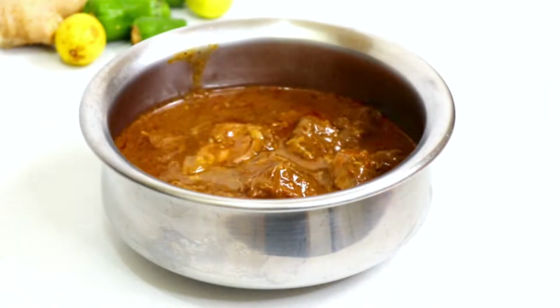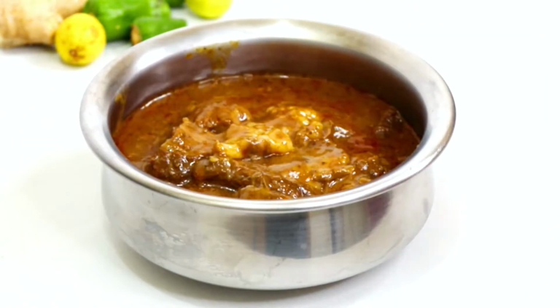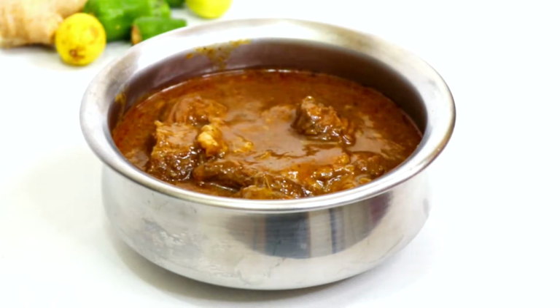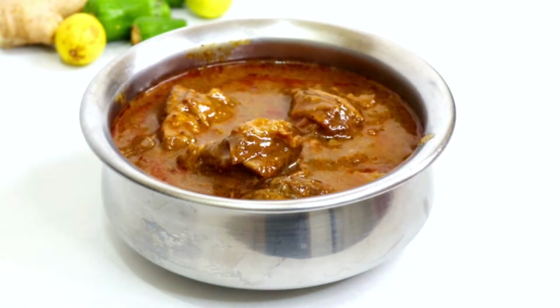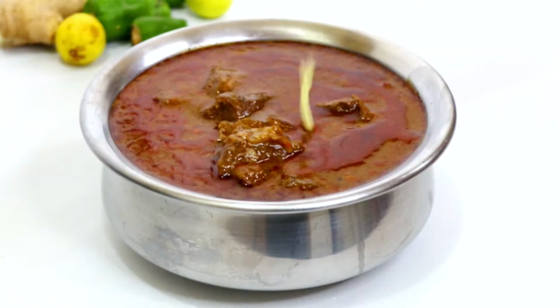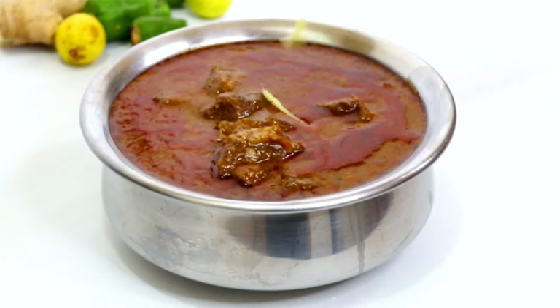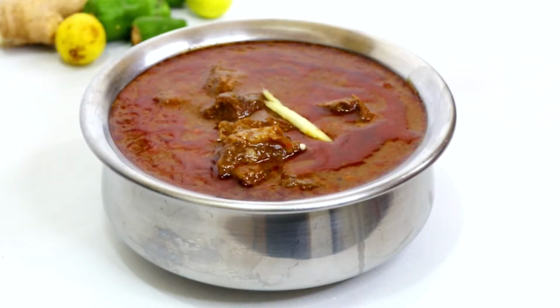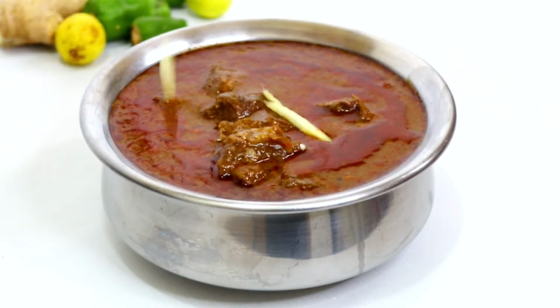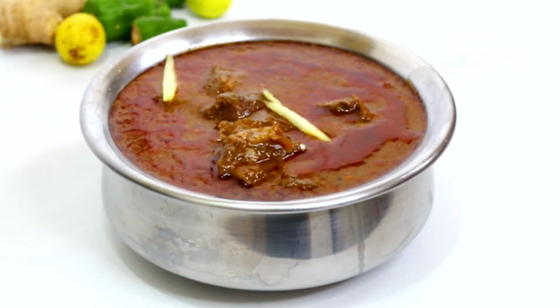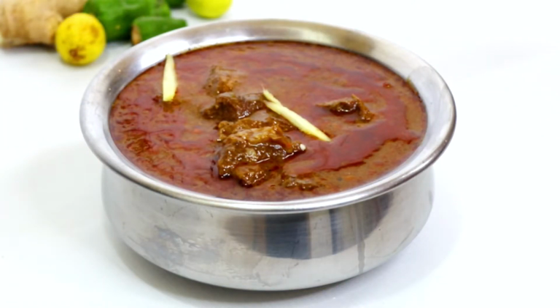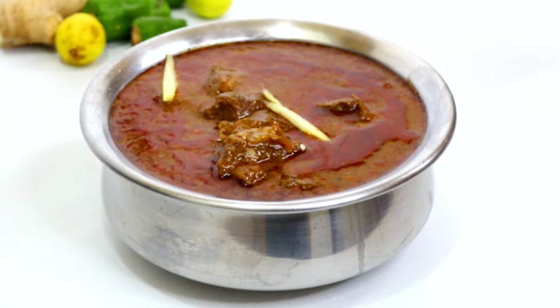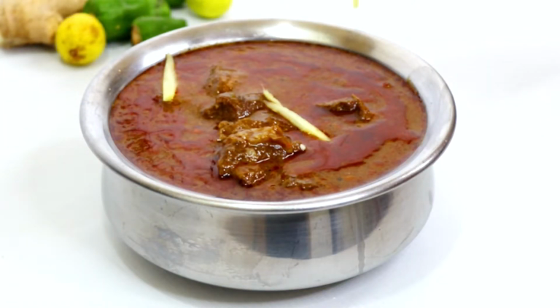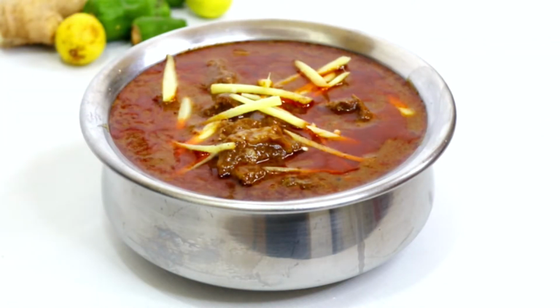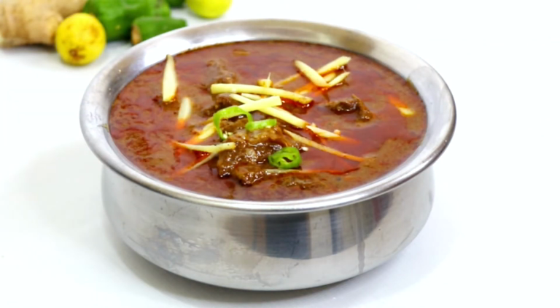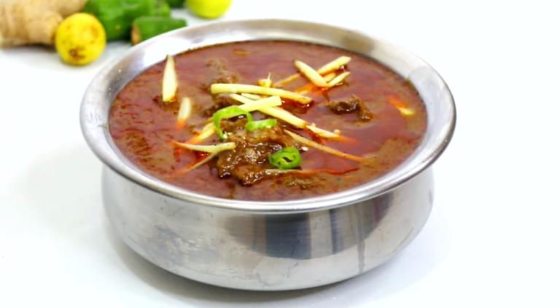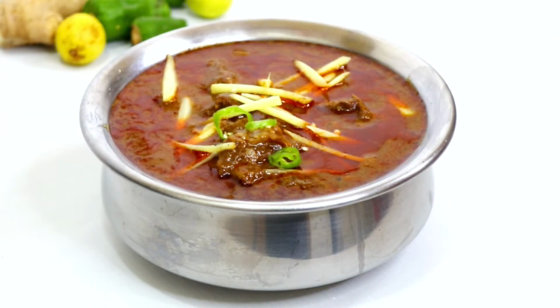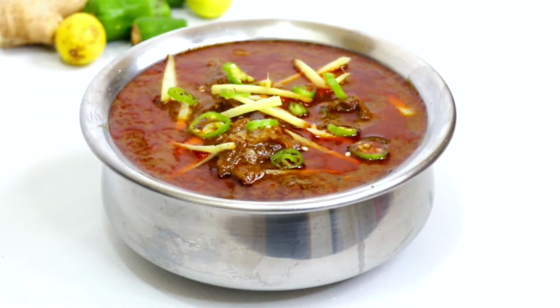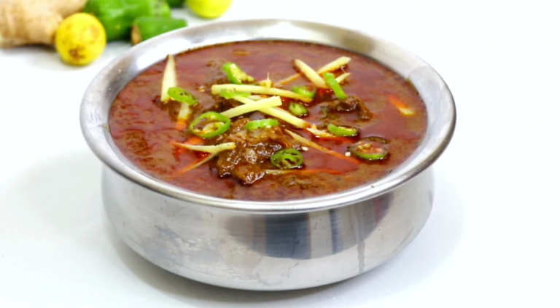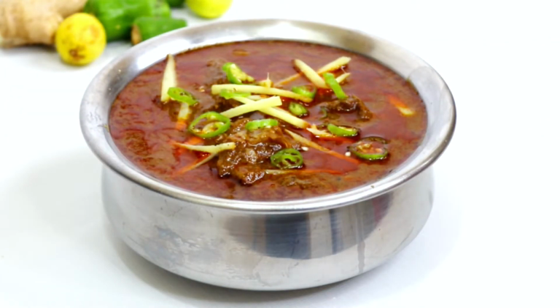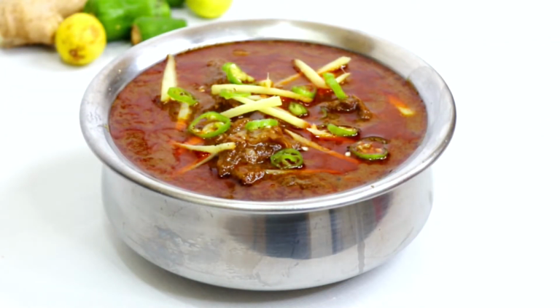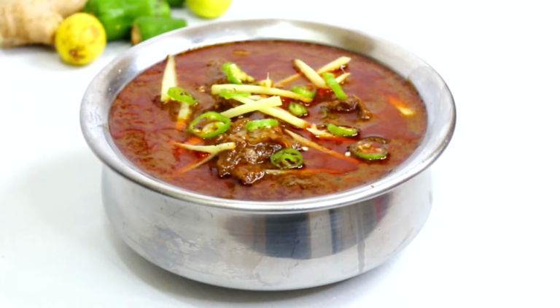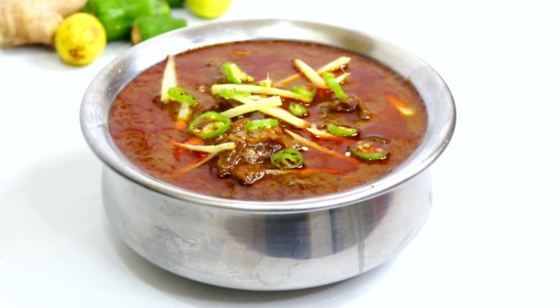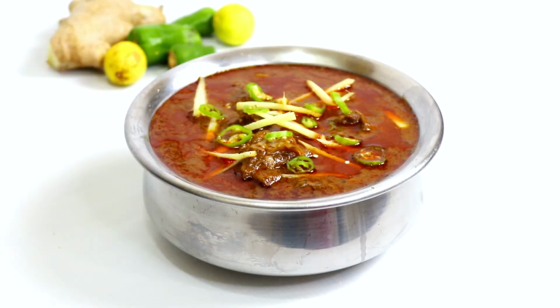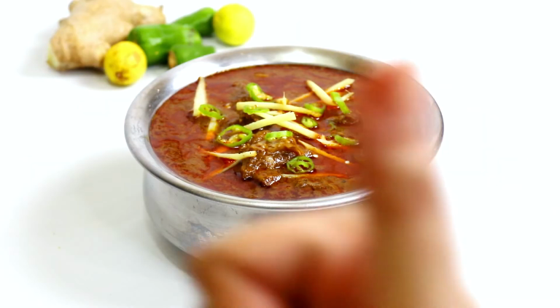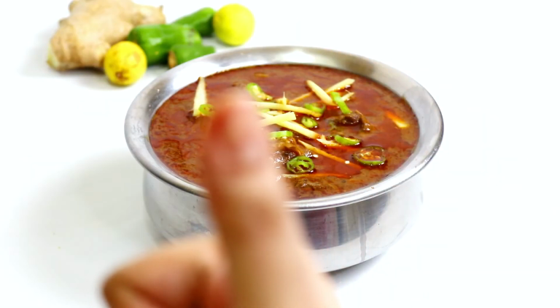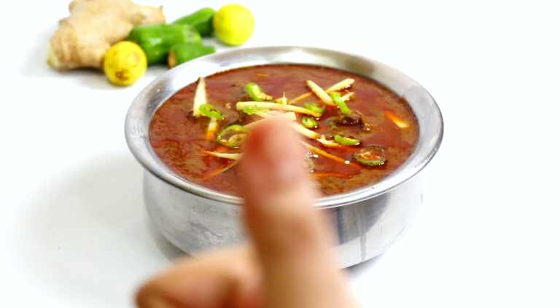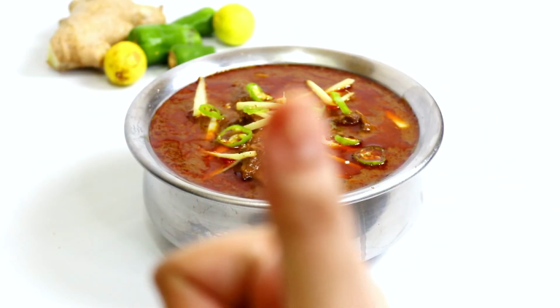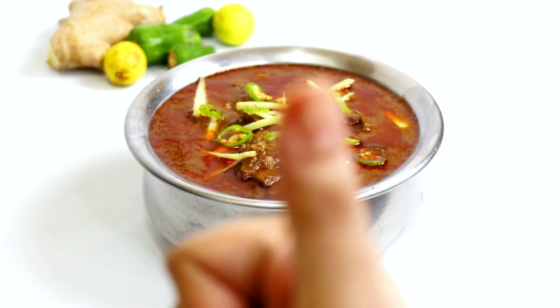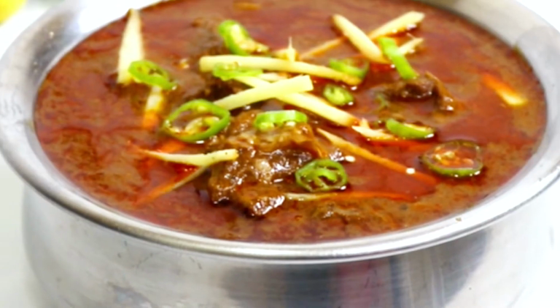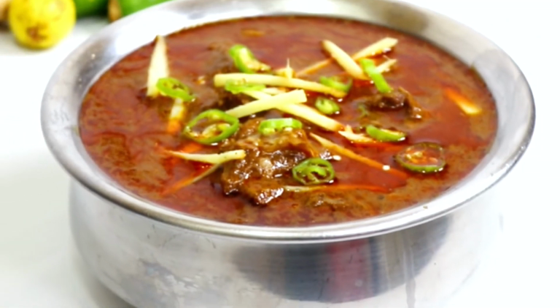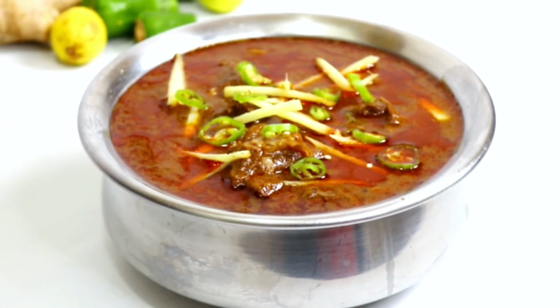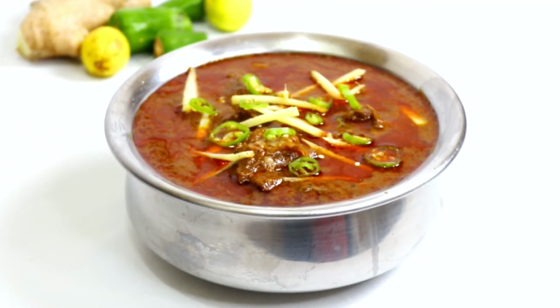It was super super tasty — thumbs up to my Nihari! Okay, bye!